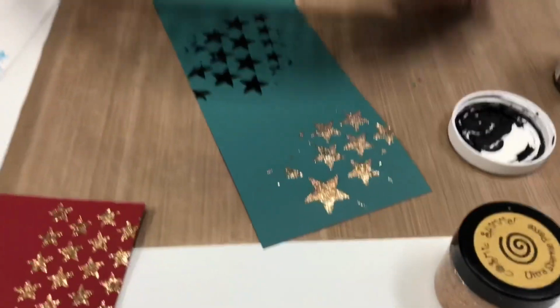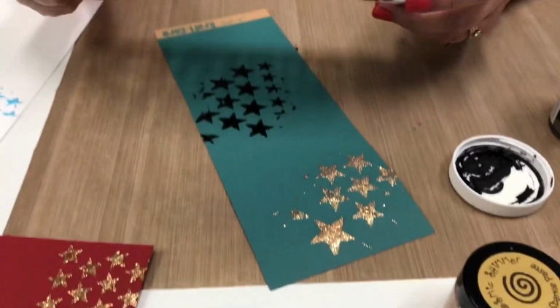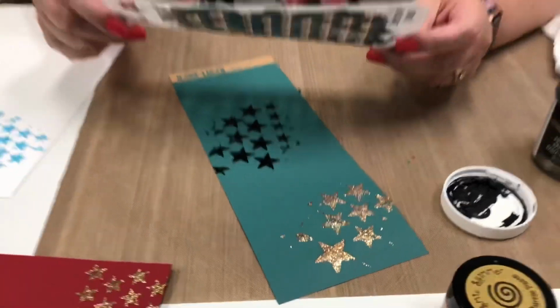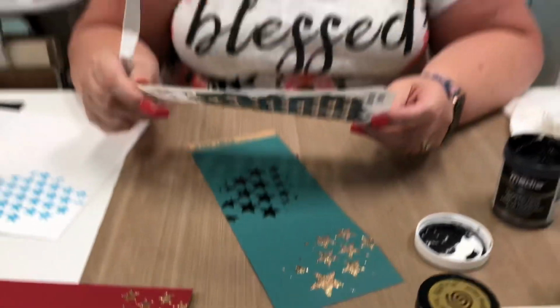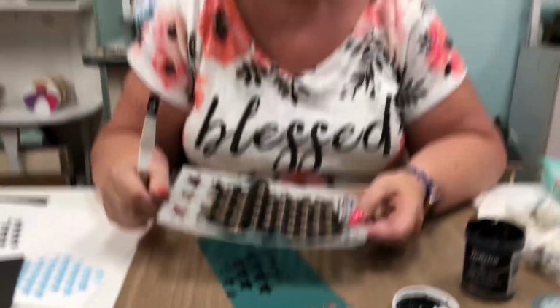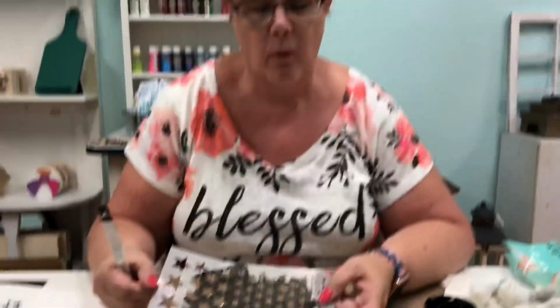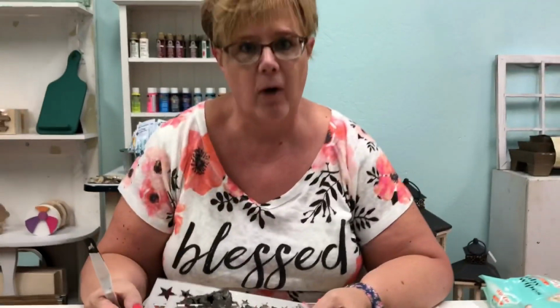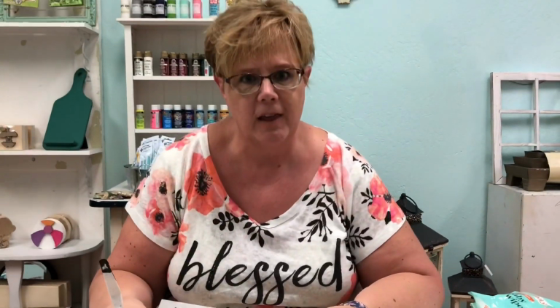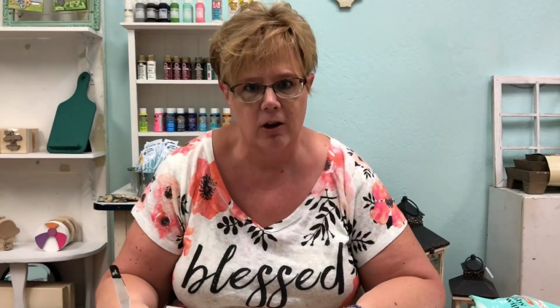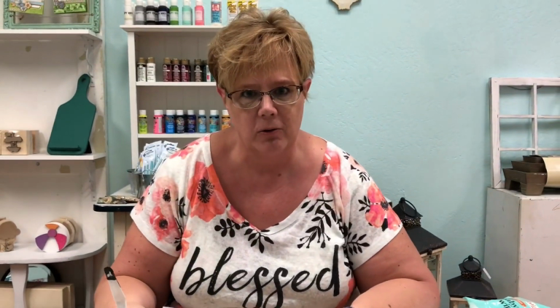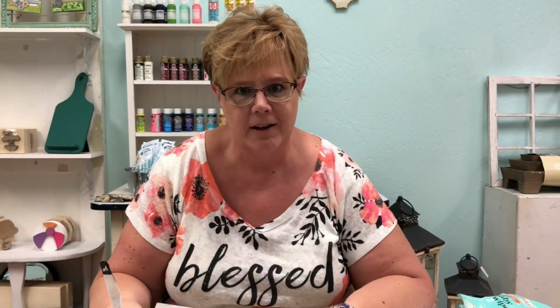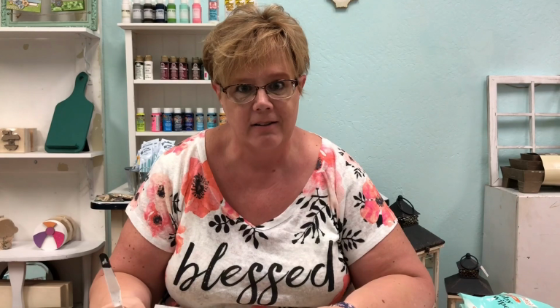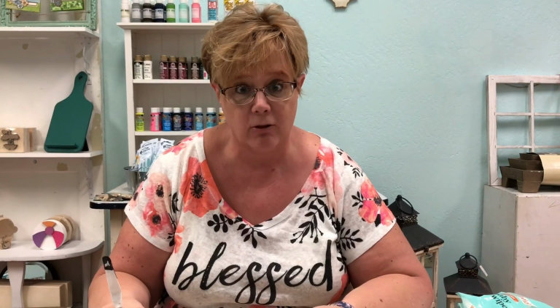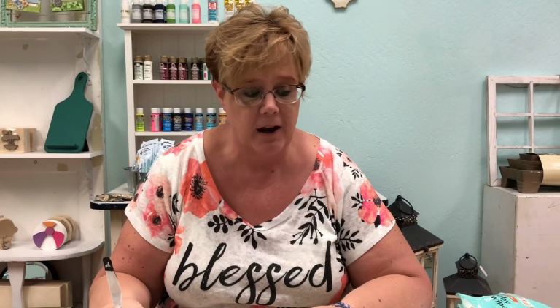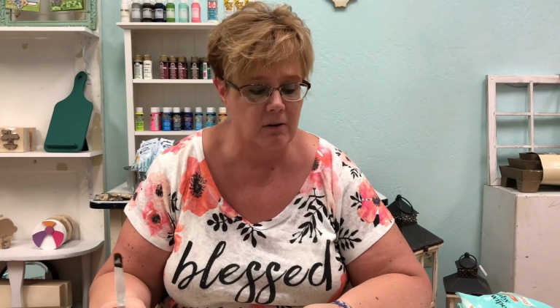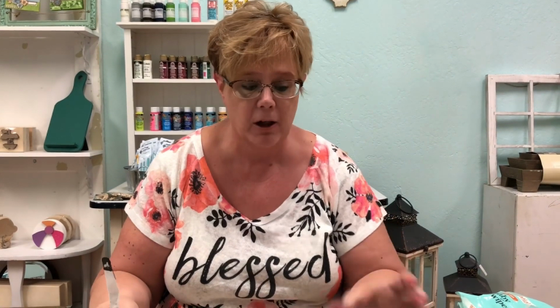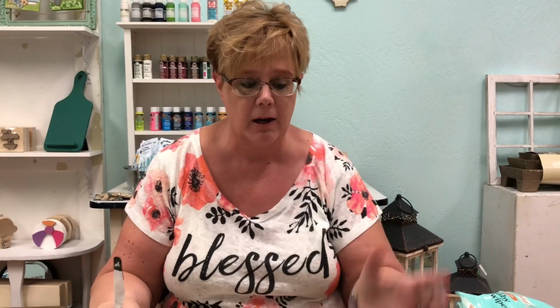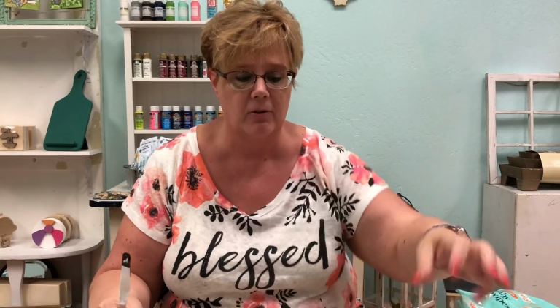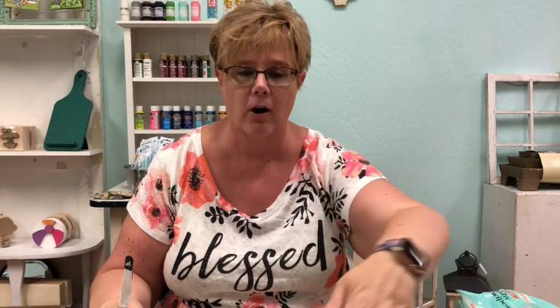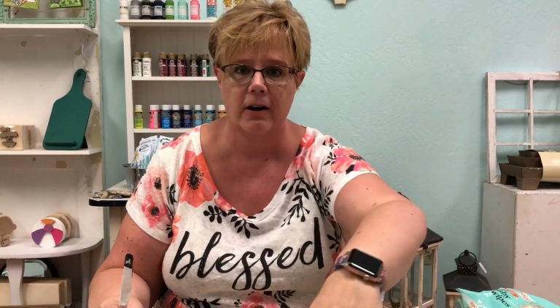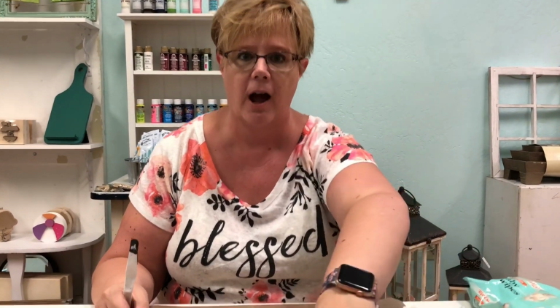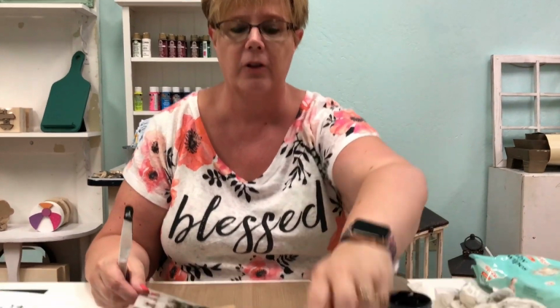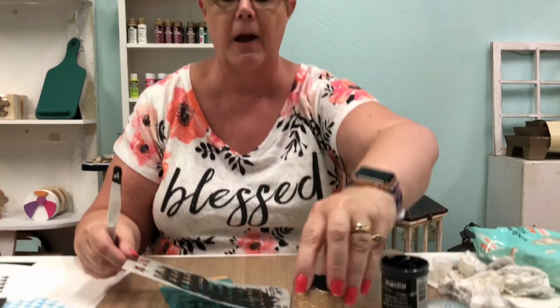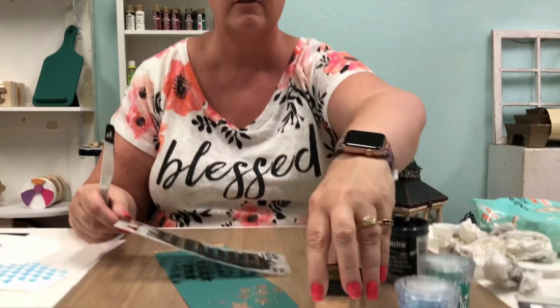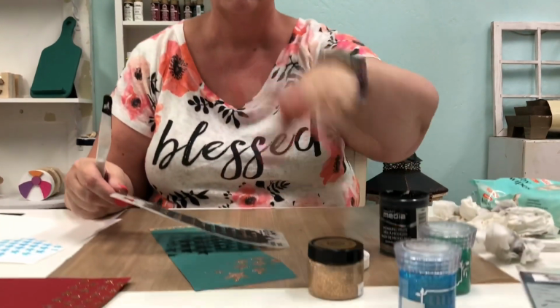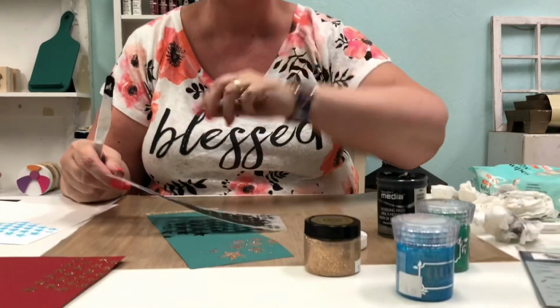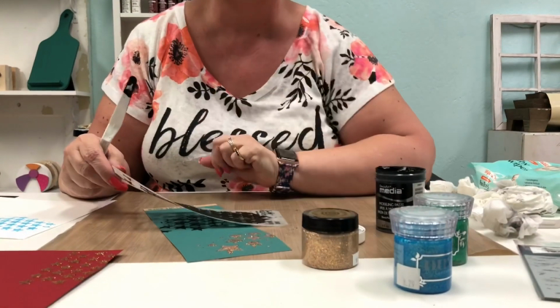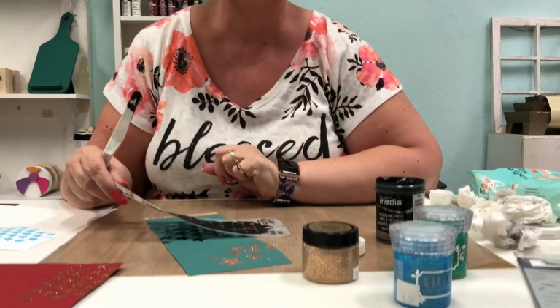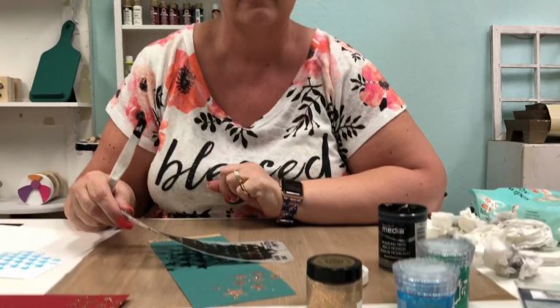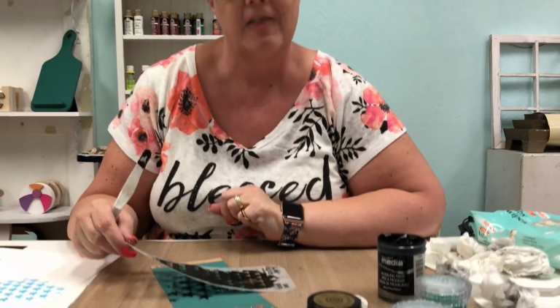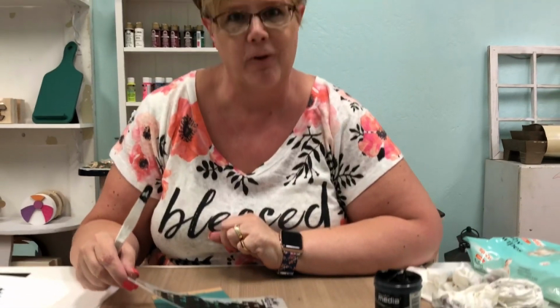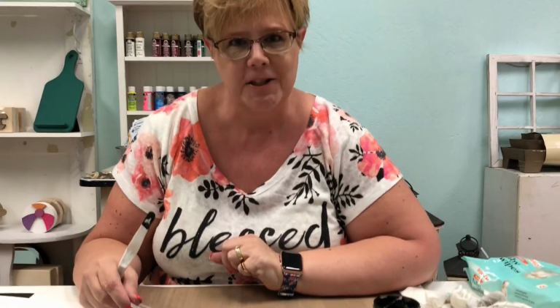So that is one way that you can use stencil paste, modeling creams, or glitter paste to decorate your pages. Thank you for watching.